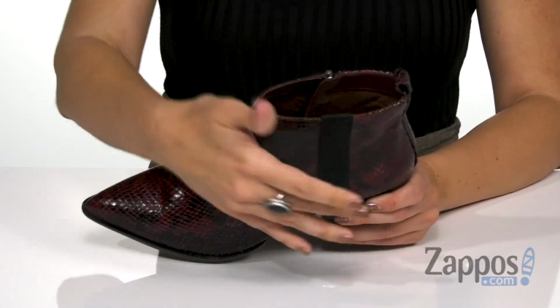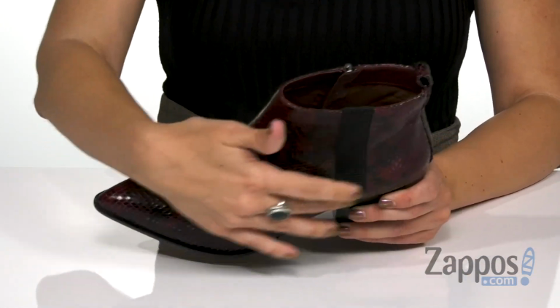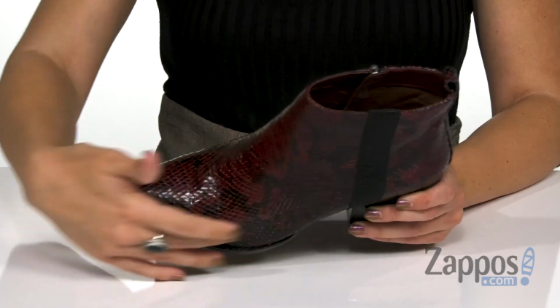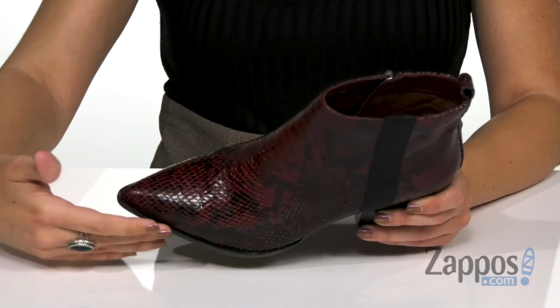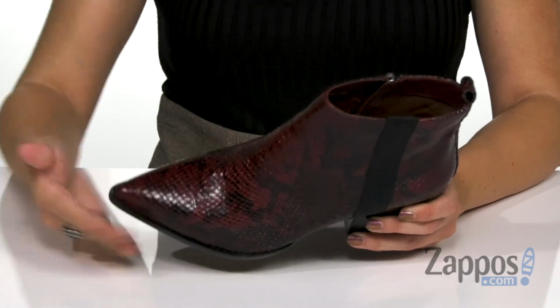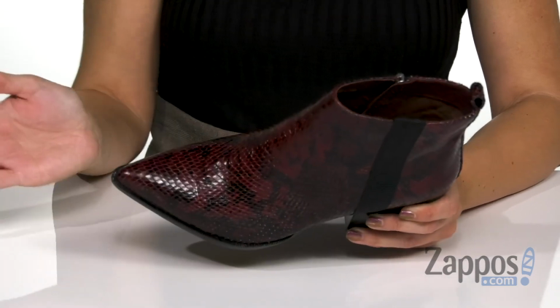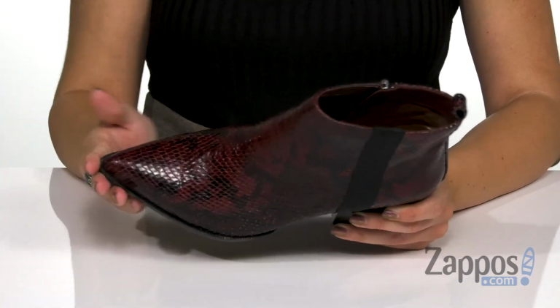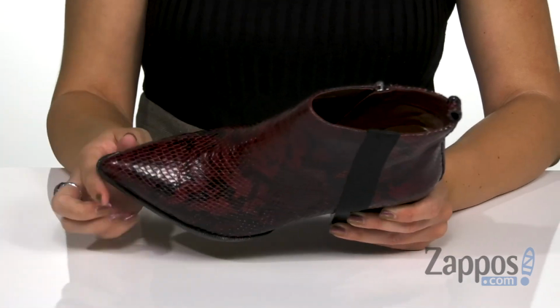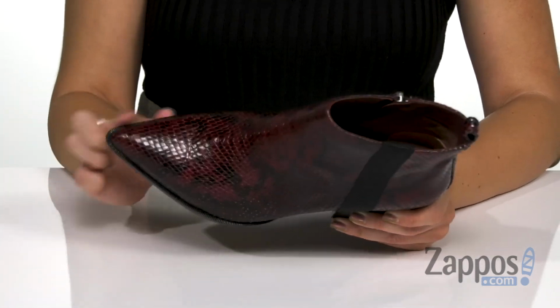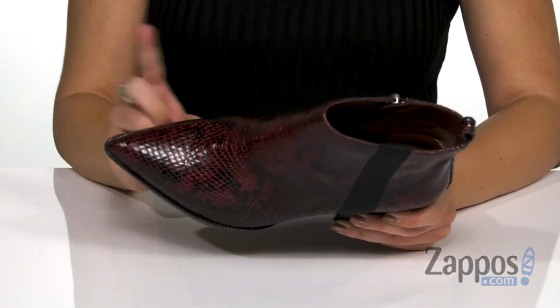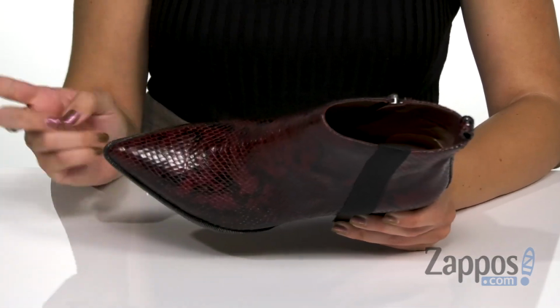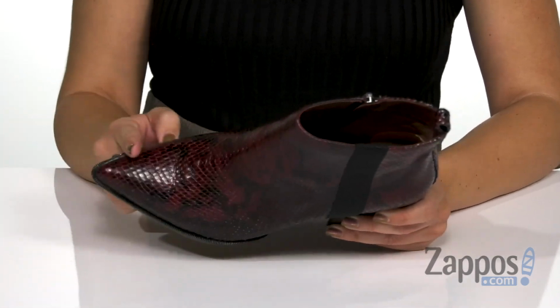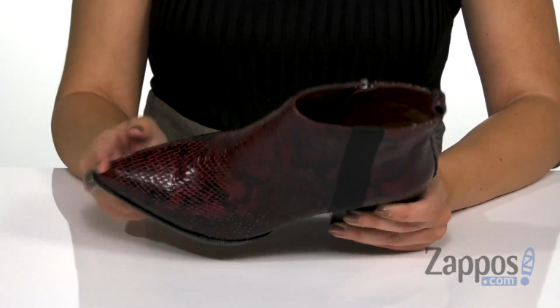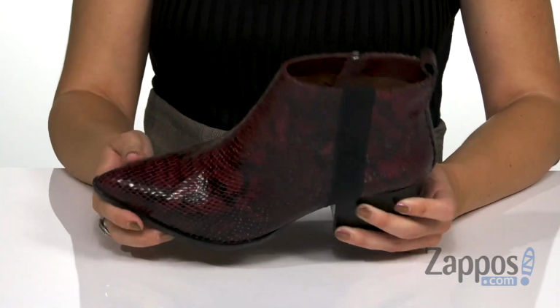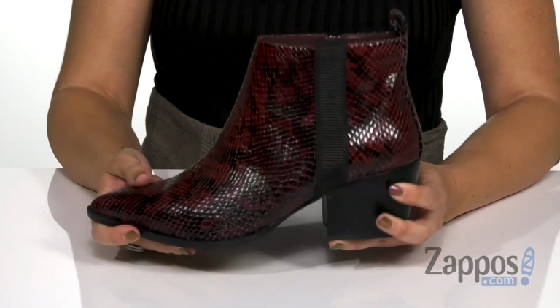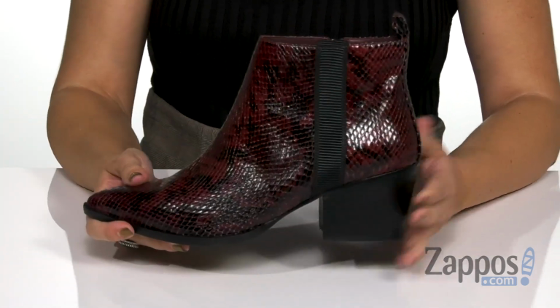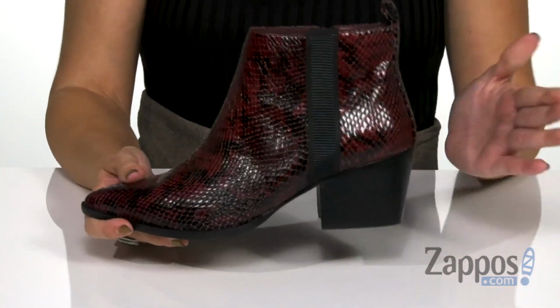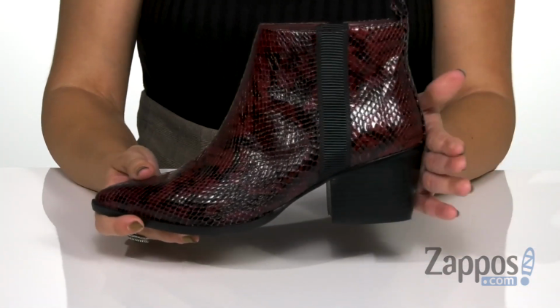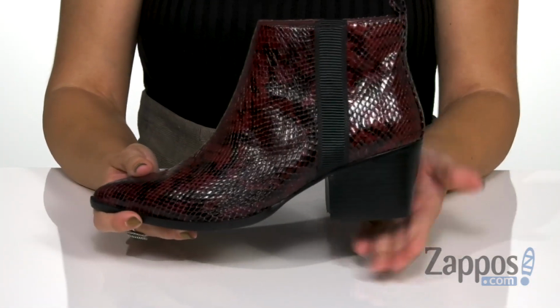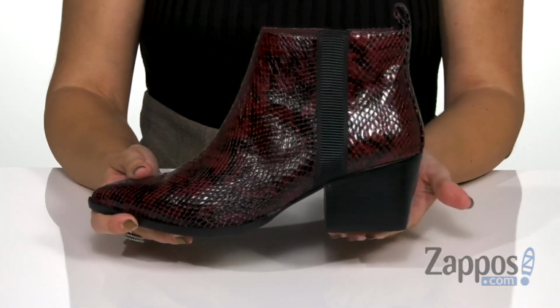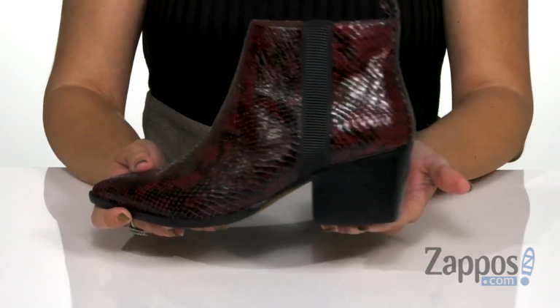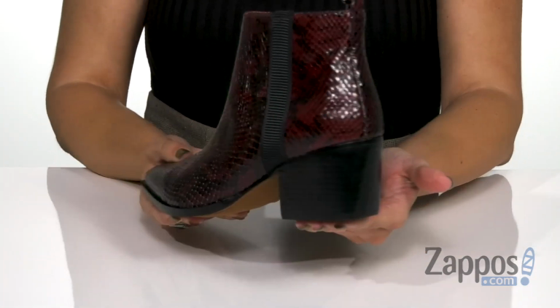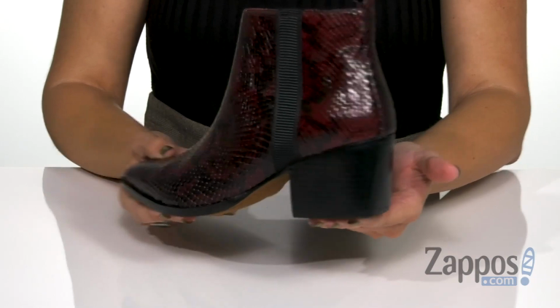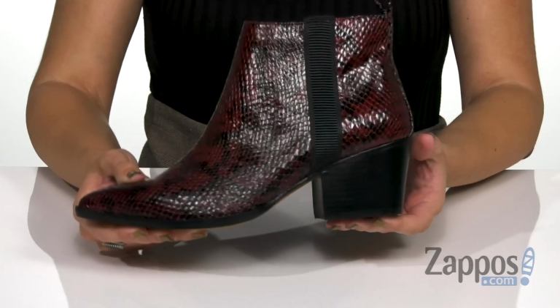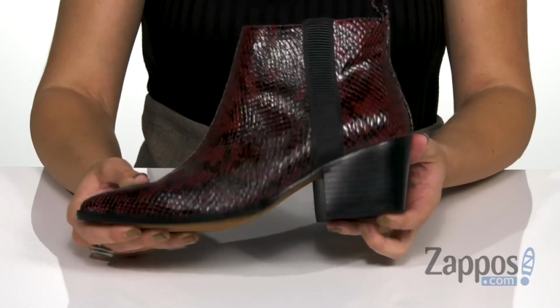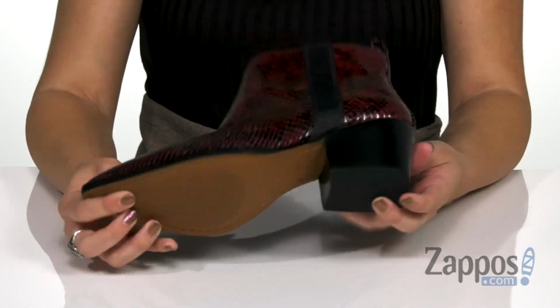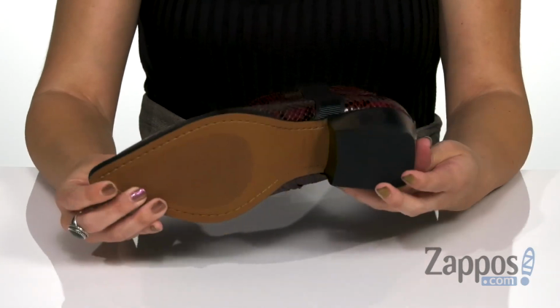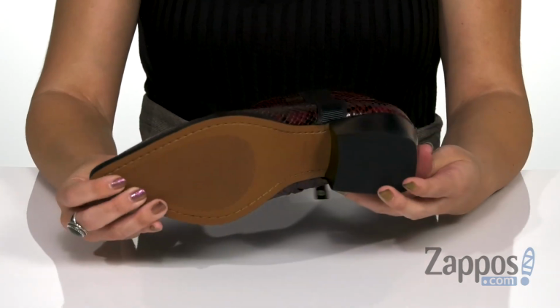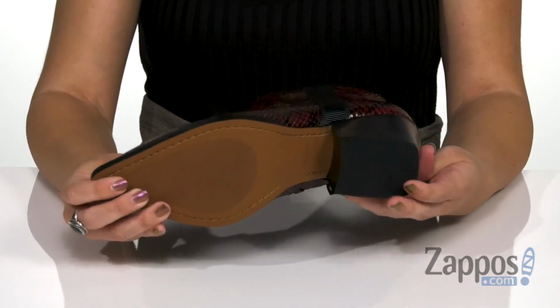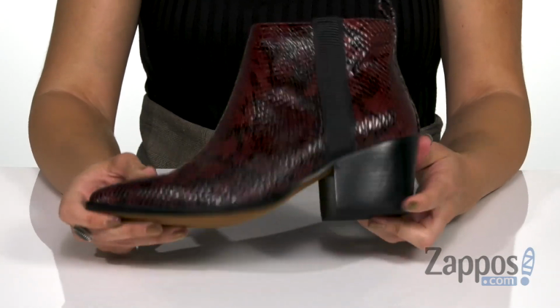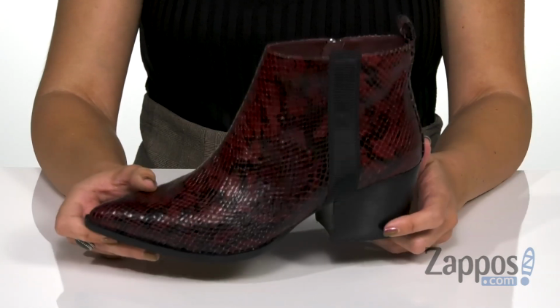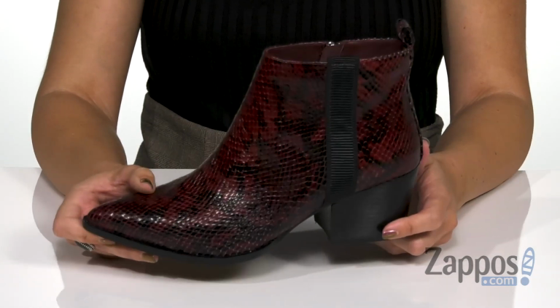It's got cushioning in the footbed. Great pointed toe — I am always a fan of the pointed toe. Chunky heel, it's got a stacked style to it, and the bottom is a synthetic outsole.